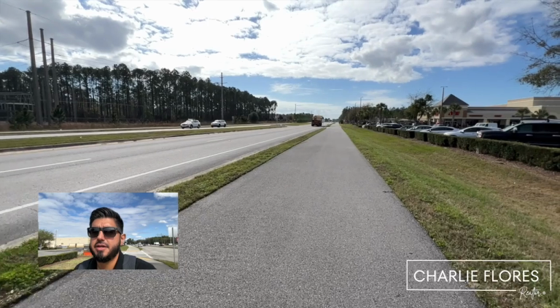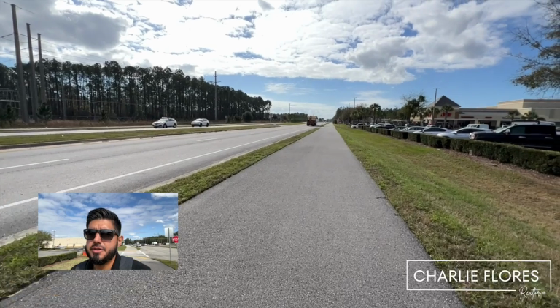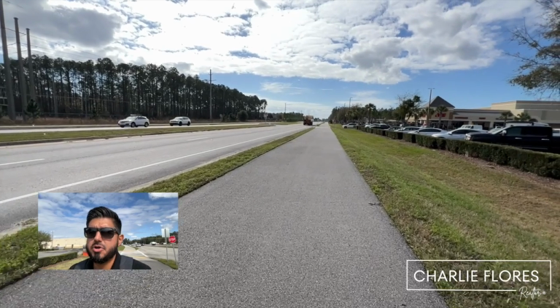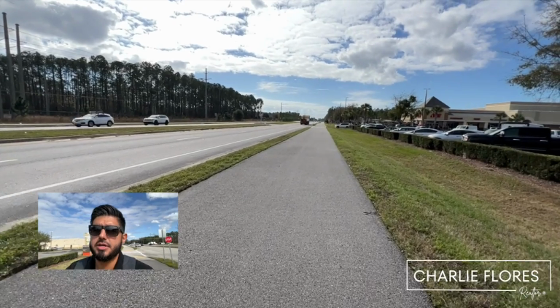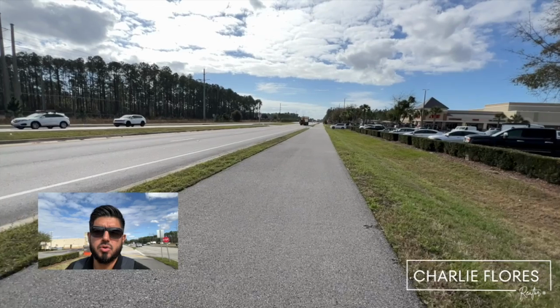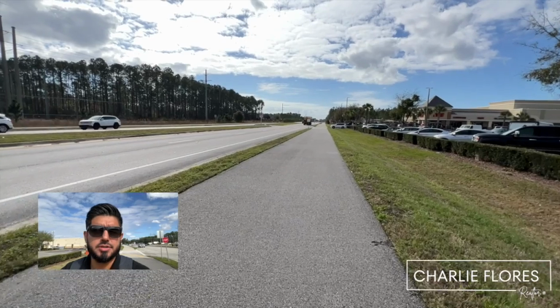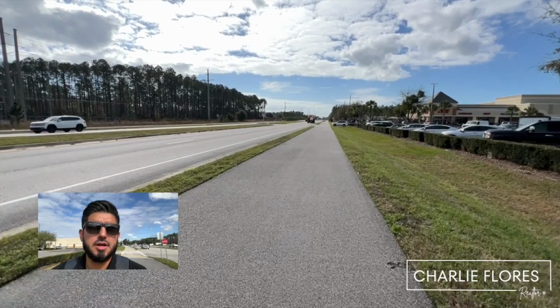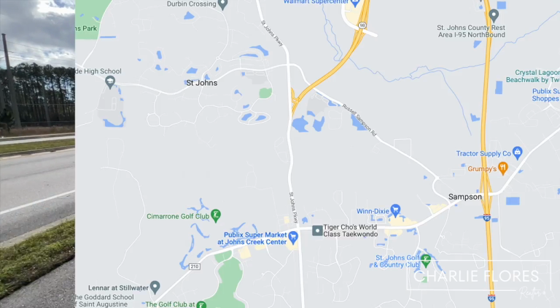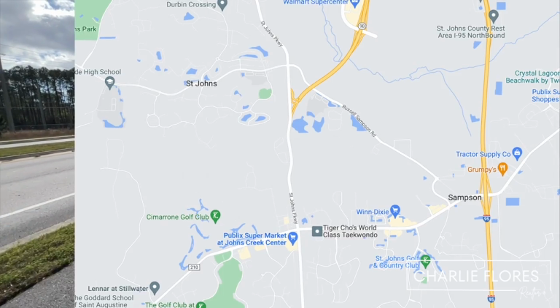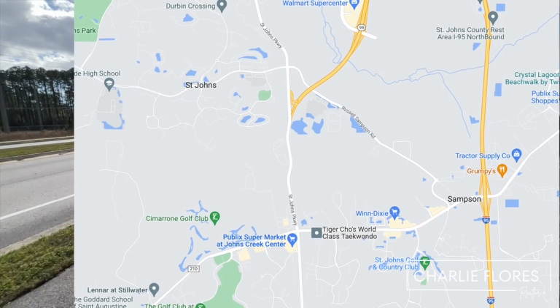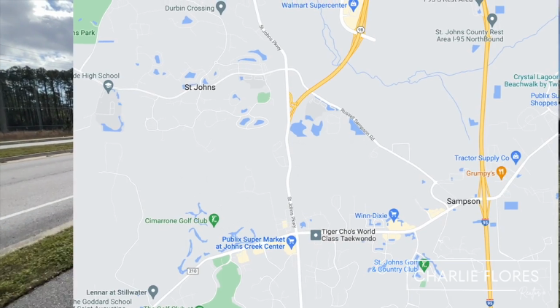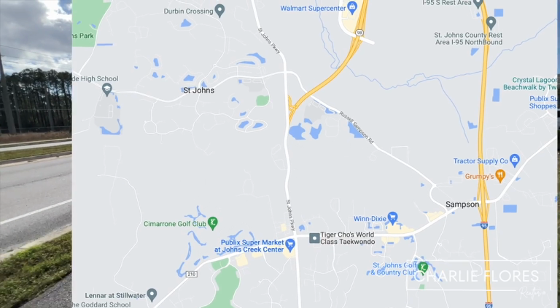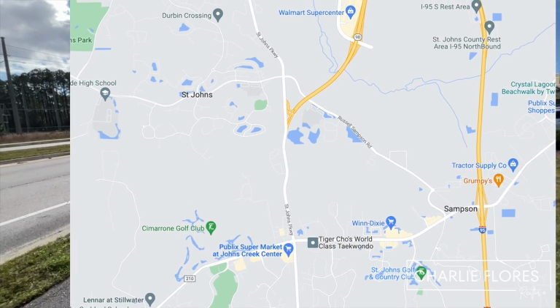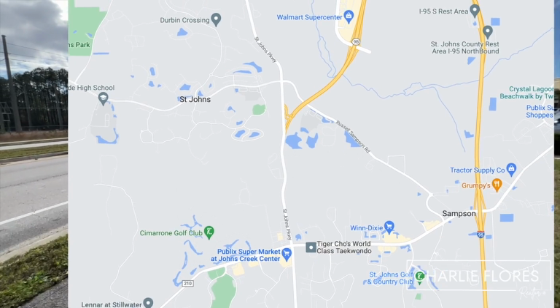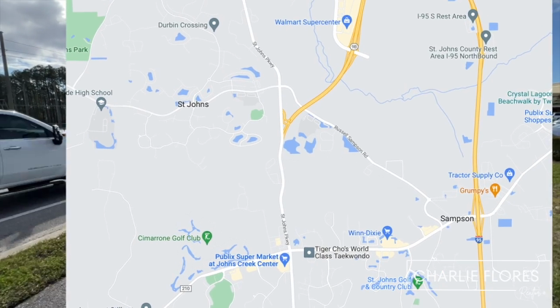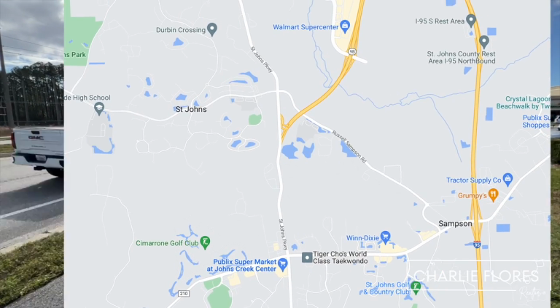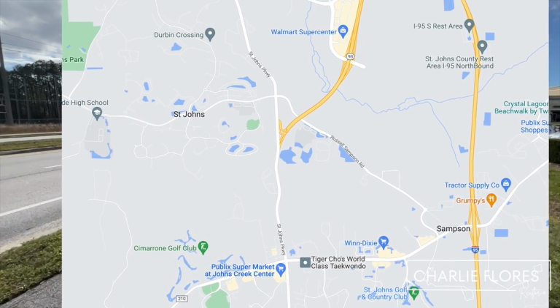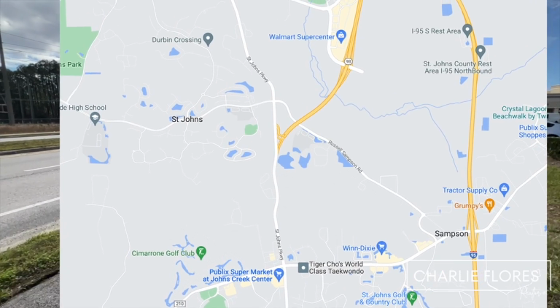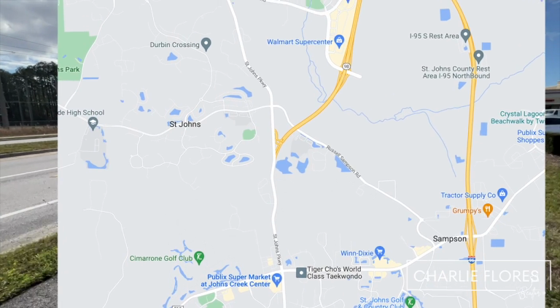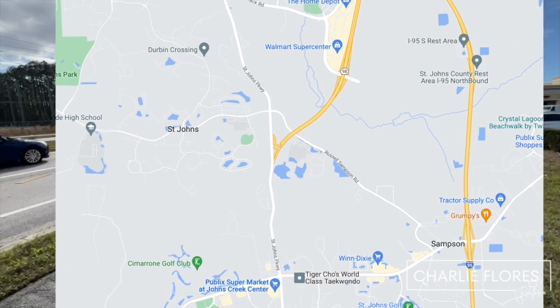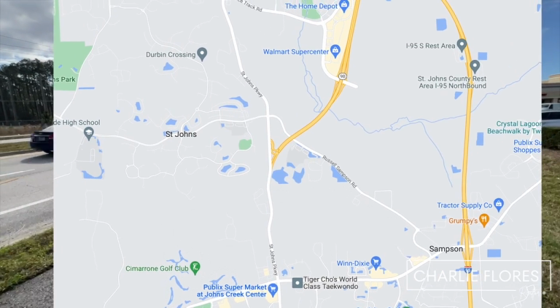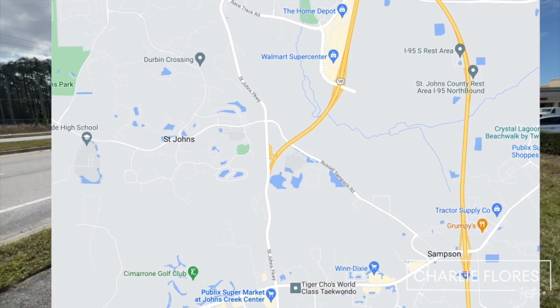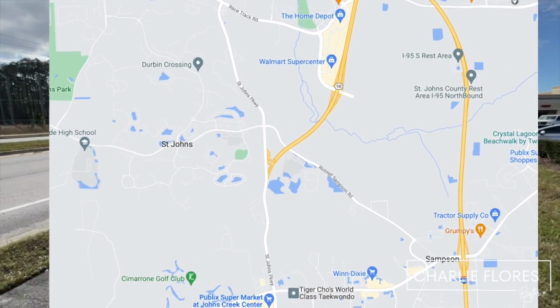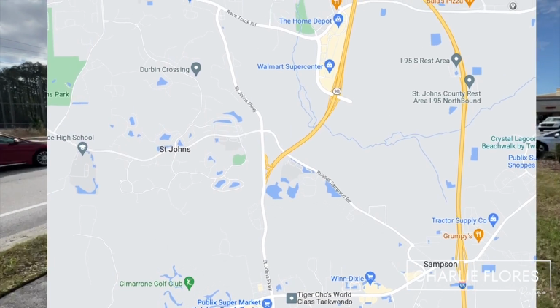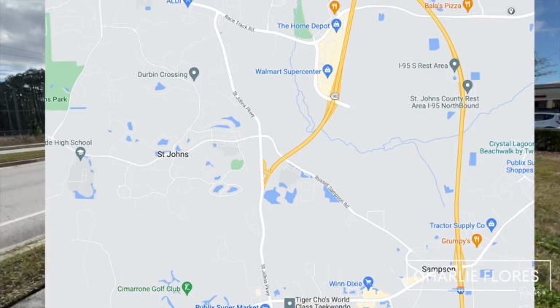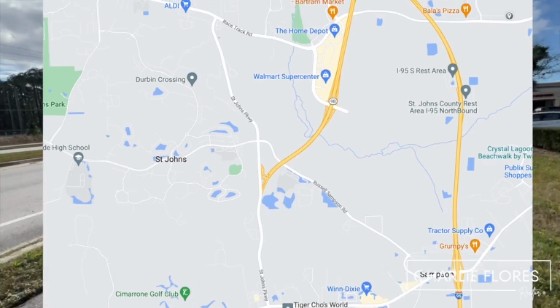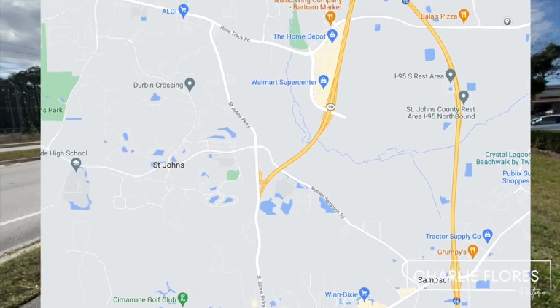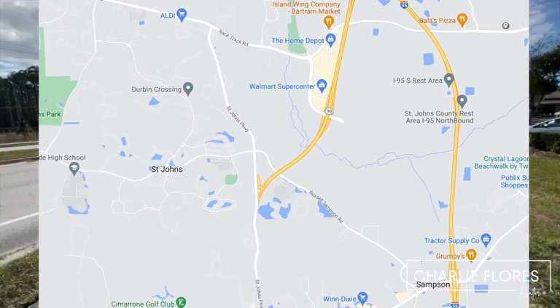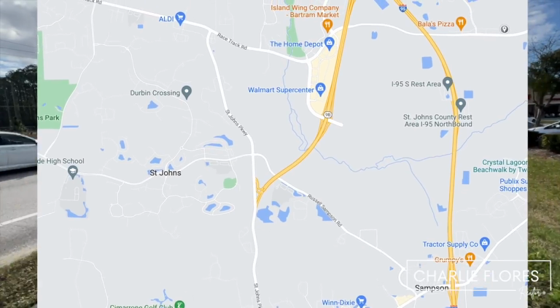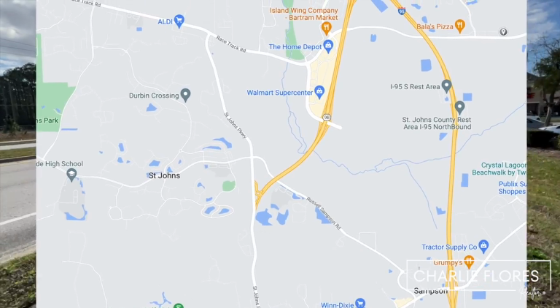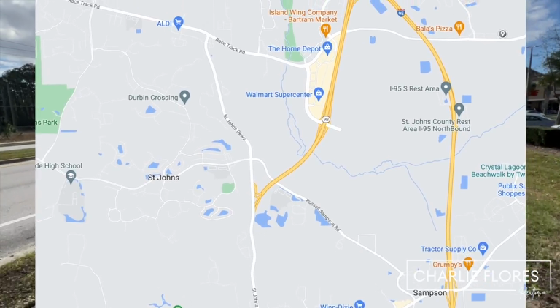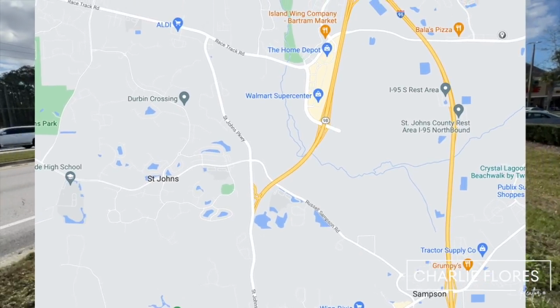If you keep going north on St. John's Parkway, you're going to hit 9B, and 9B will take you to I-95 and the 295 Beltway.